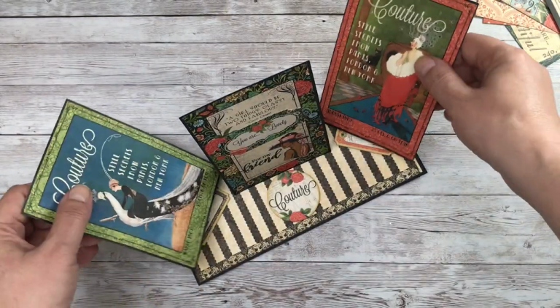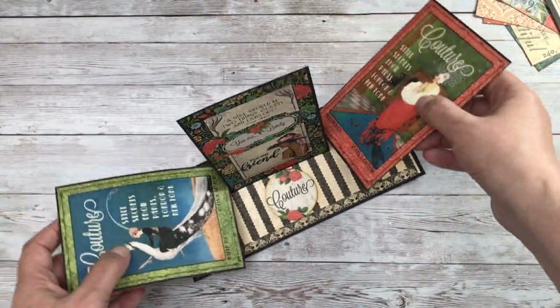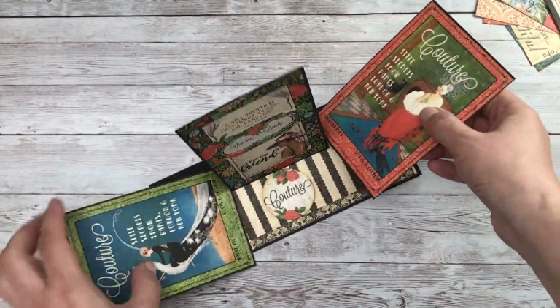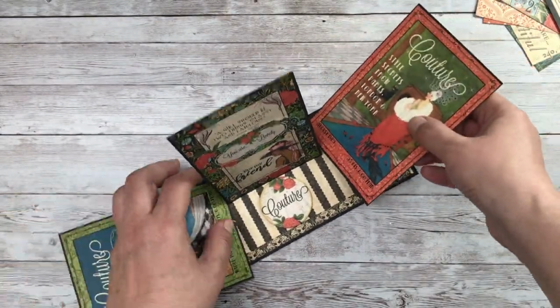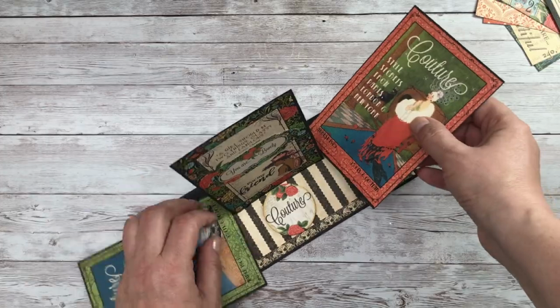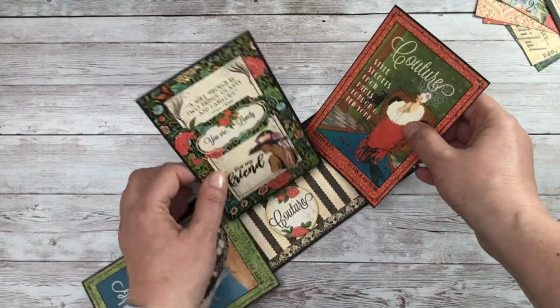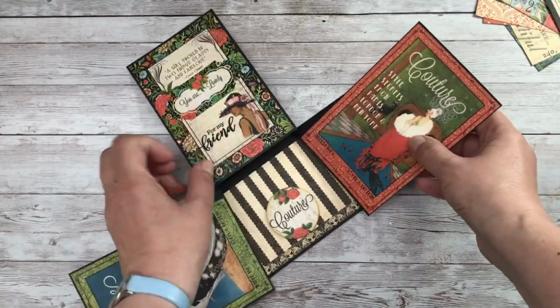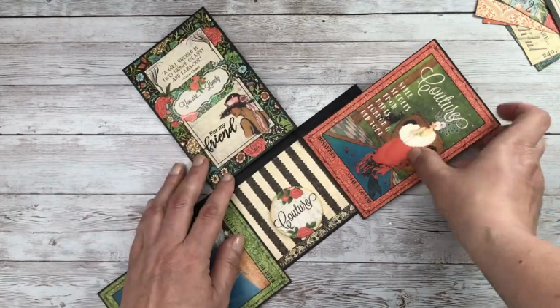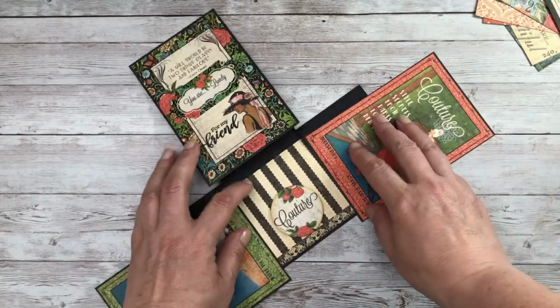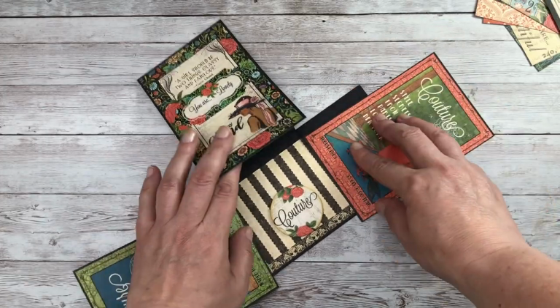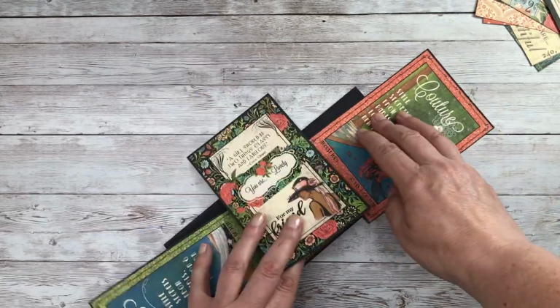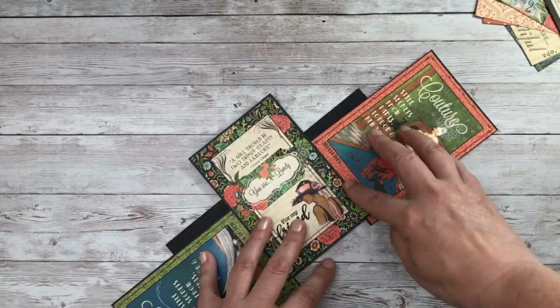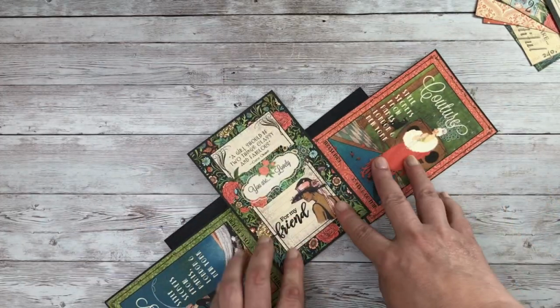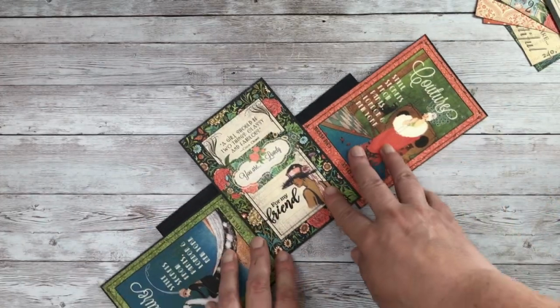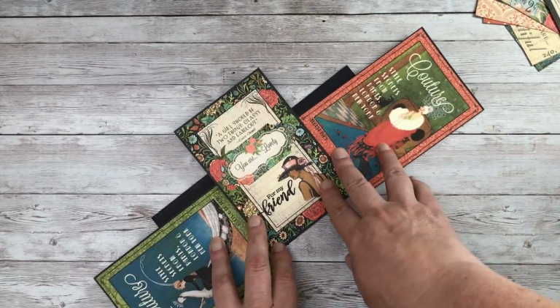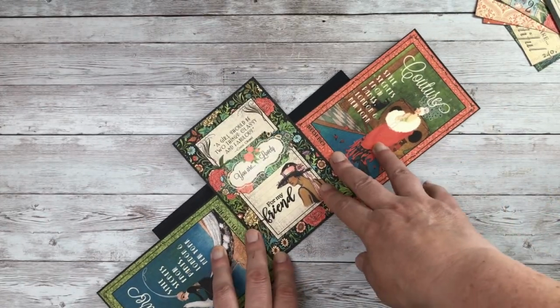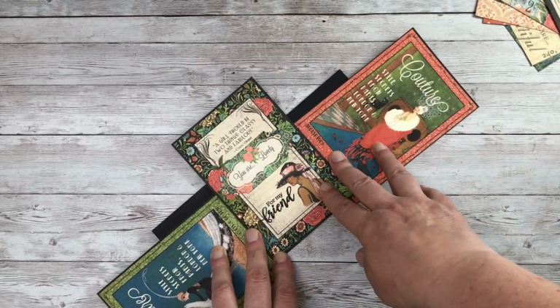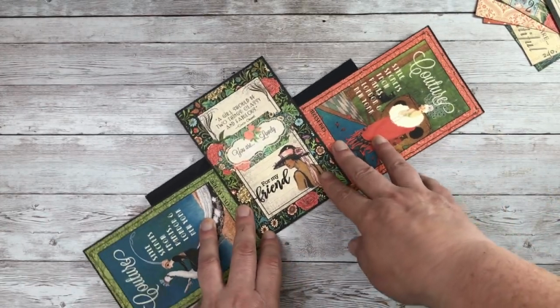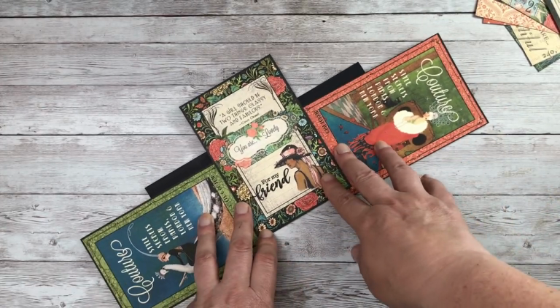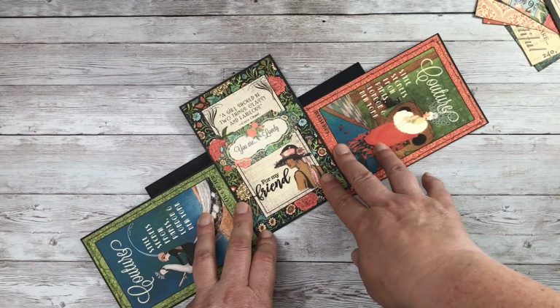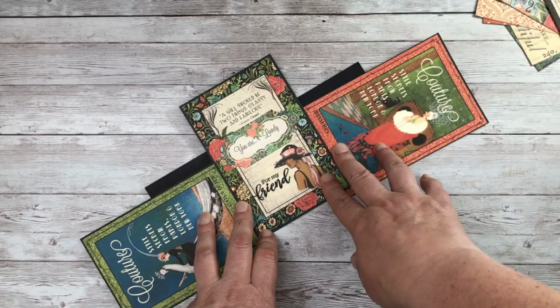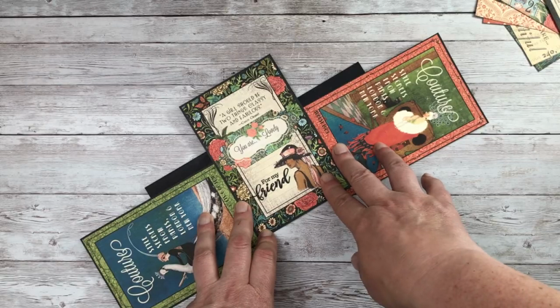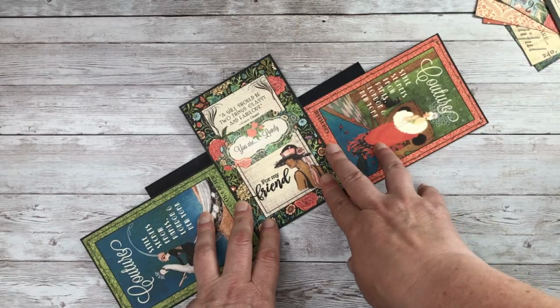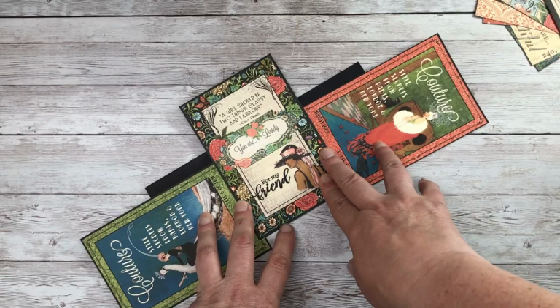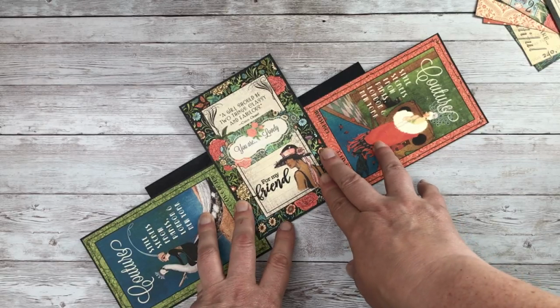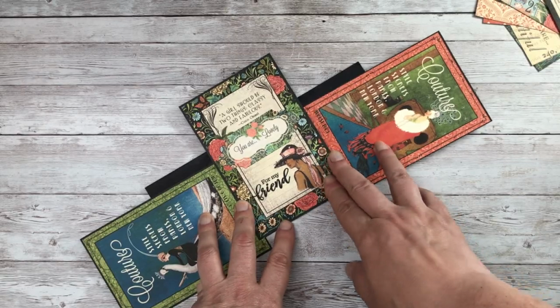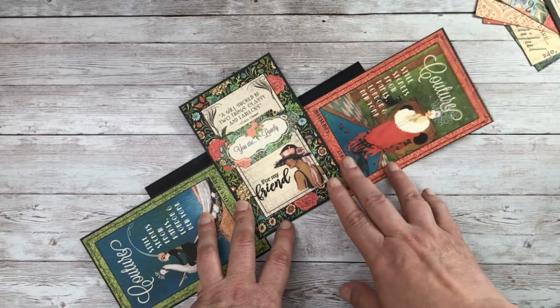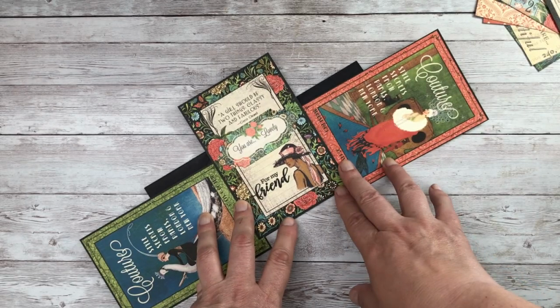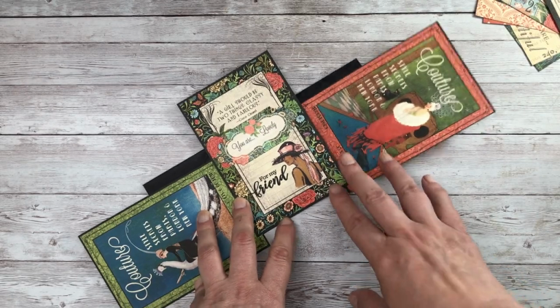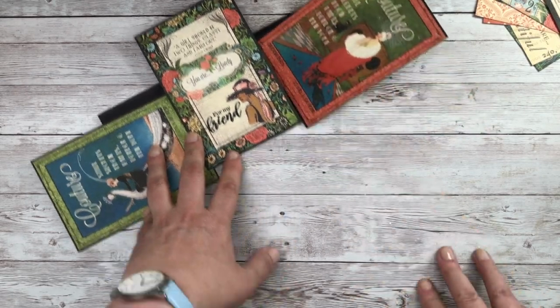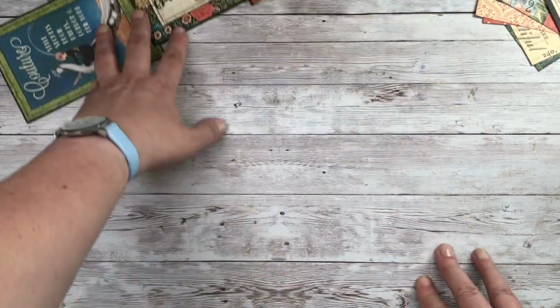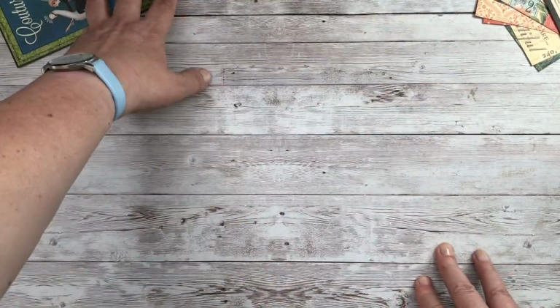As you can see, it will lie flat for posting. However, a card like this will probably need an A4 envelope, so we're going to make one that's slightly smaller.